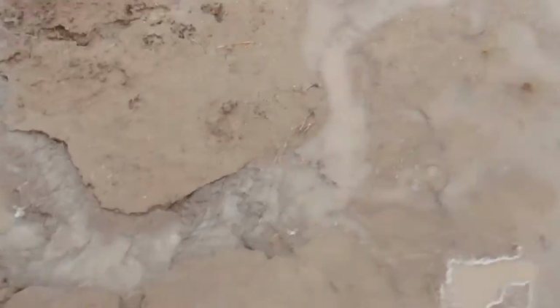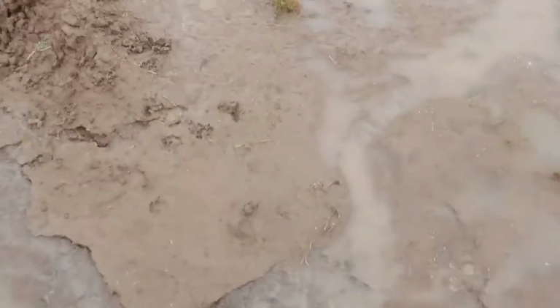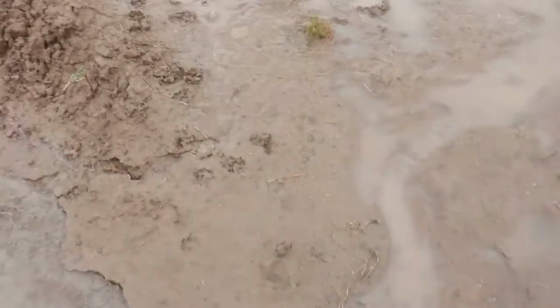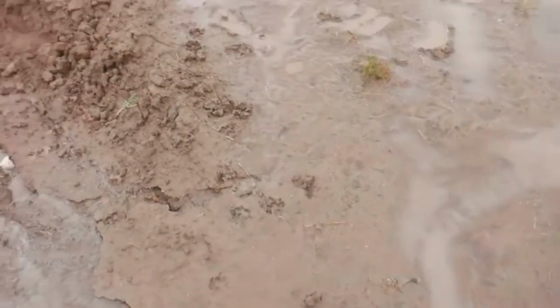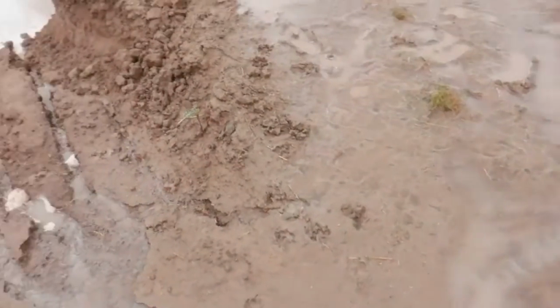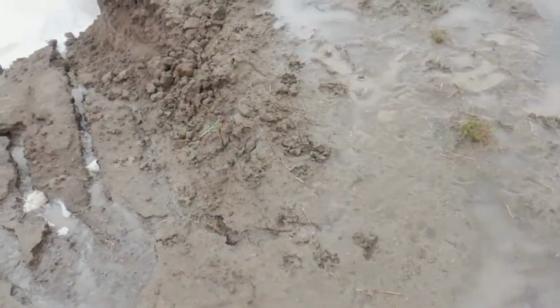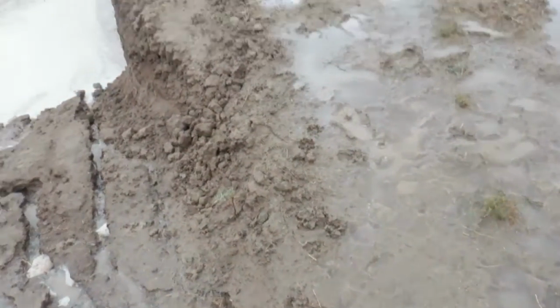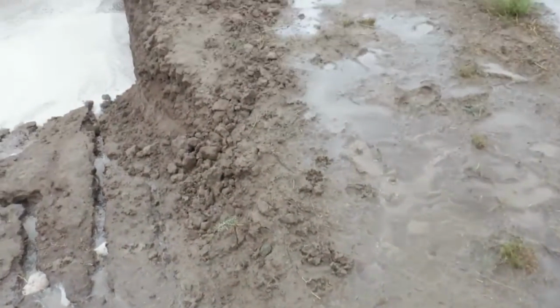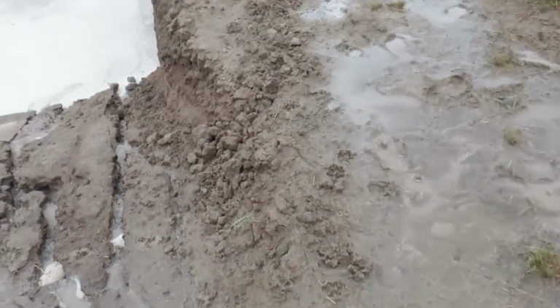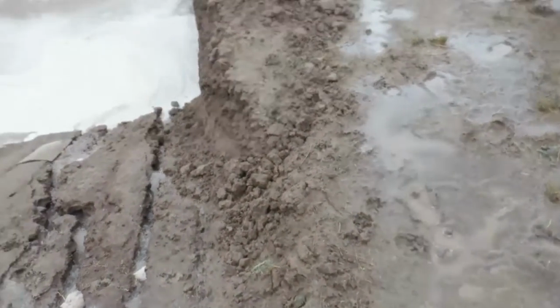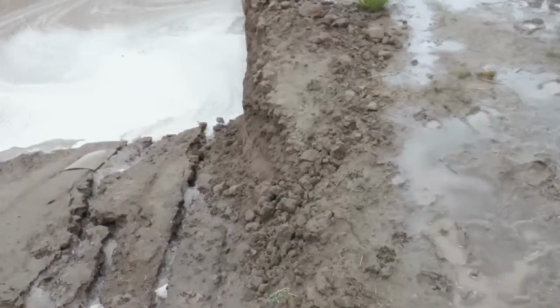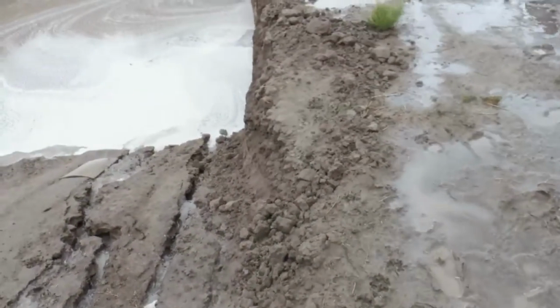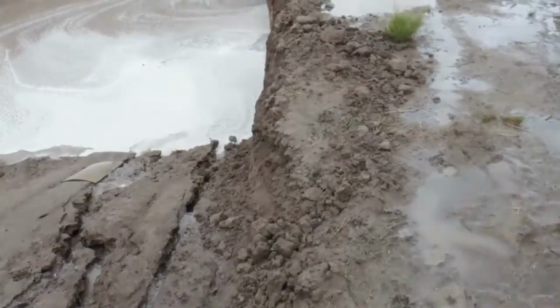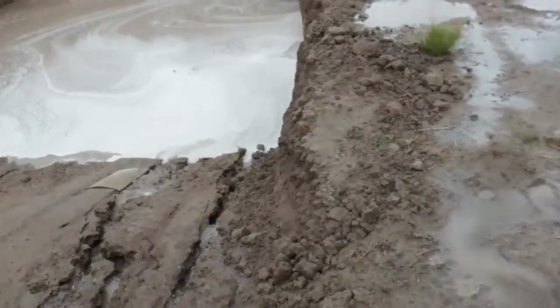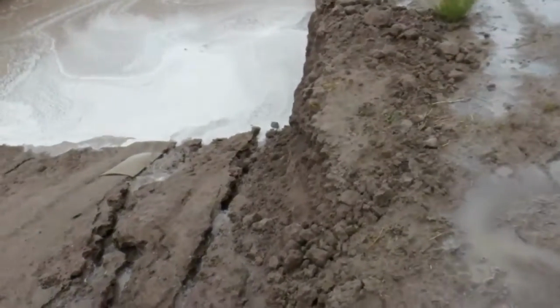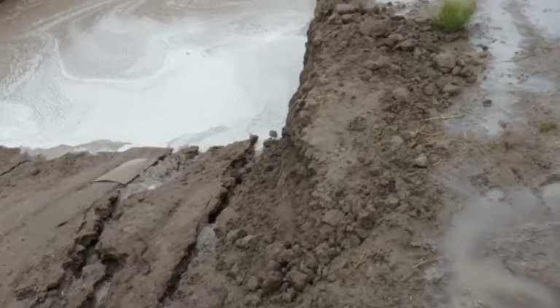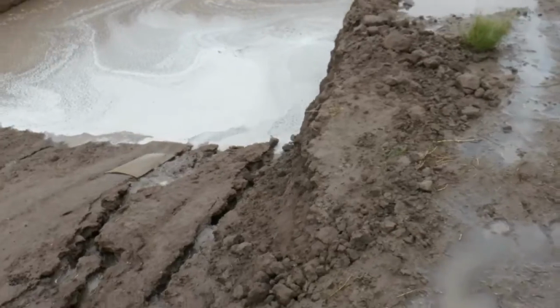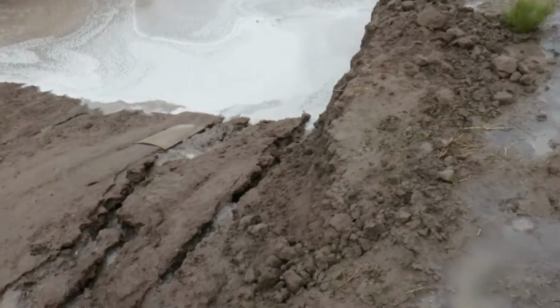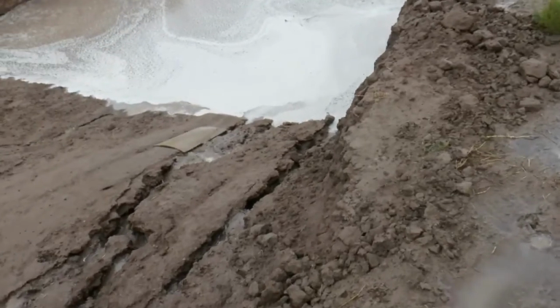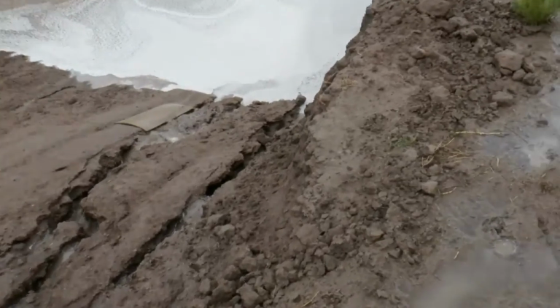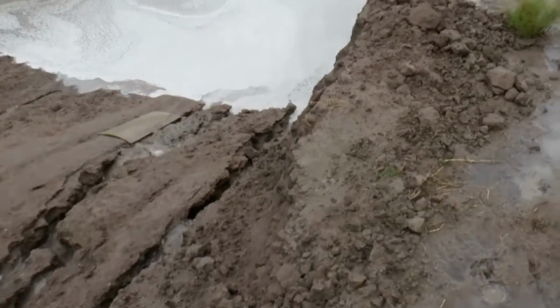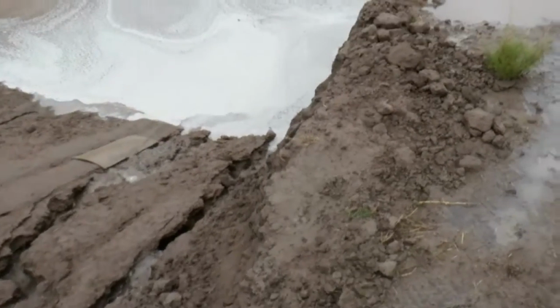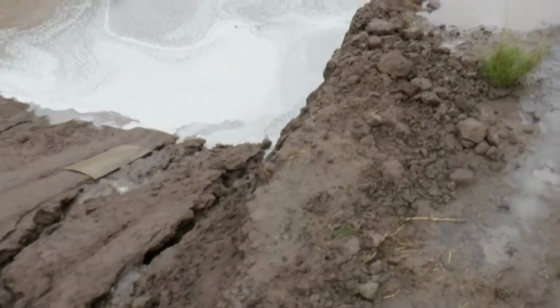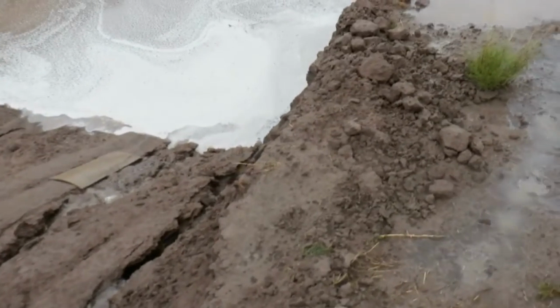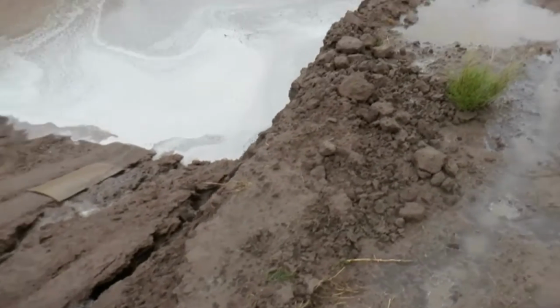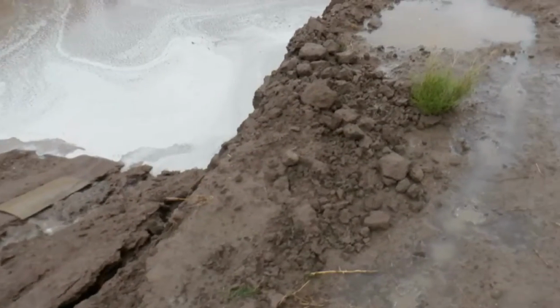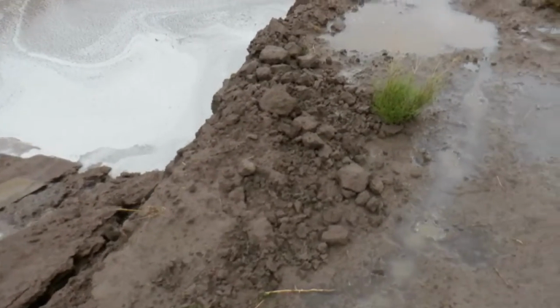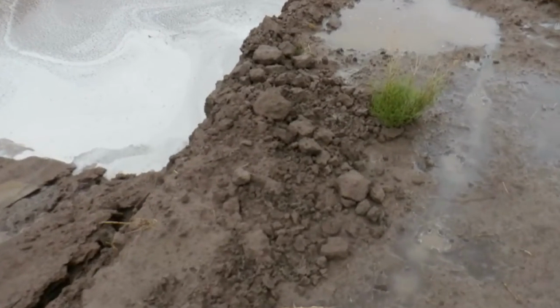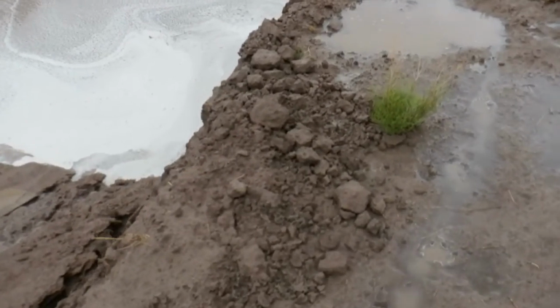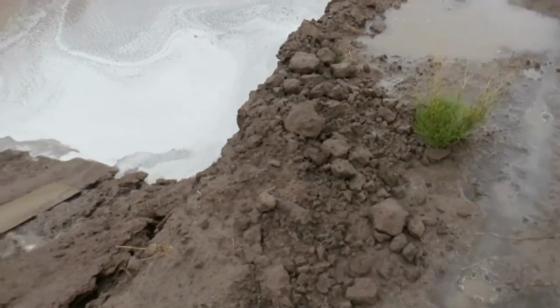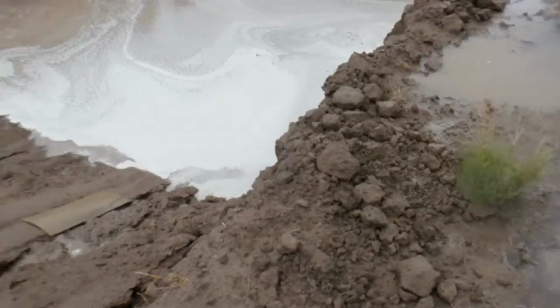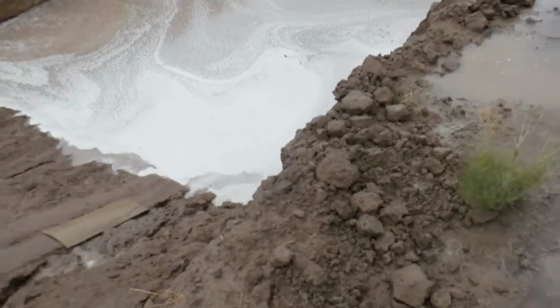I told everyone I was going to come out to the desert and build waterfalls. That is not what I meant — that is not what I meant at all.